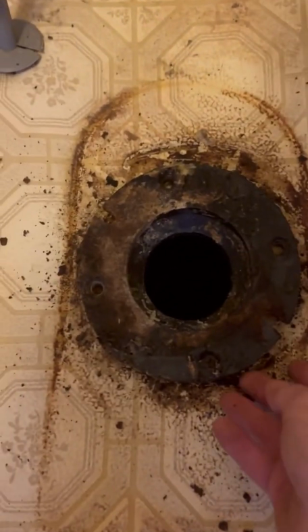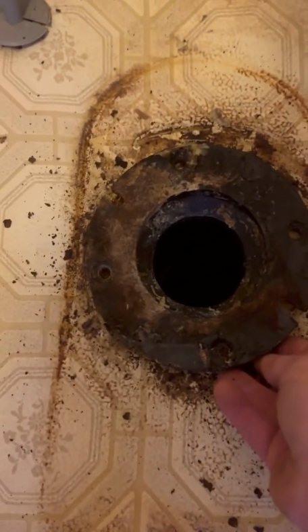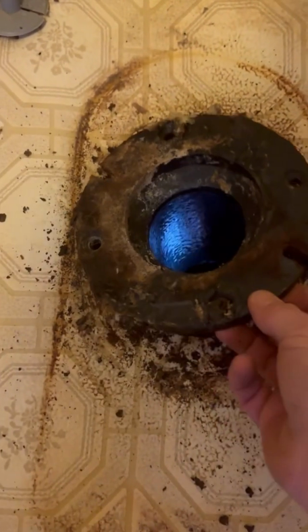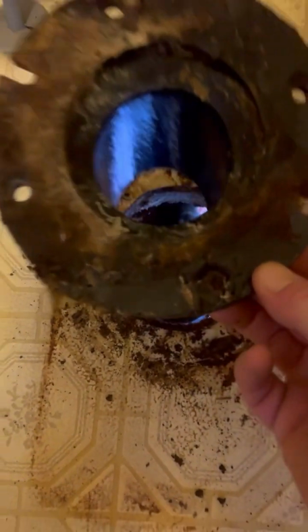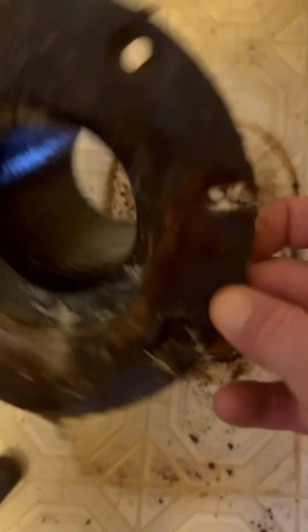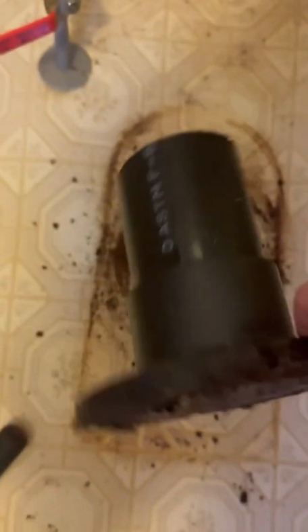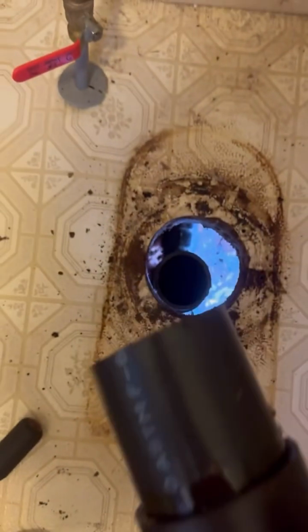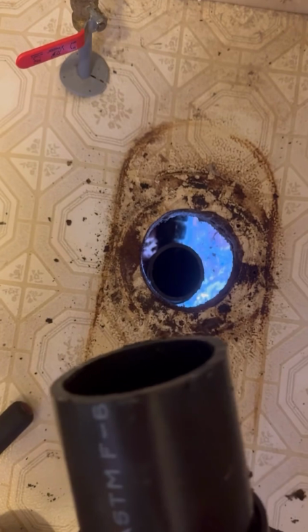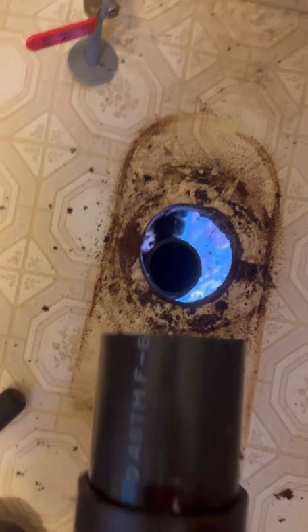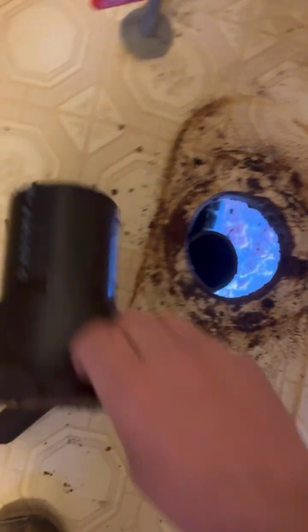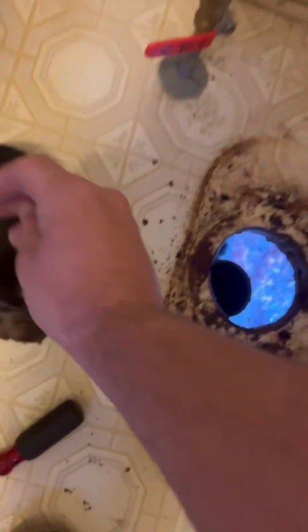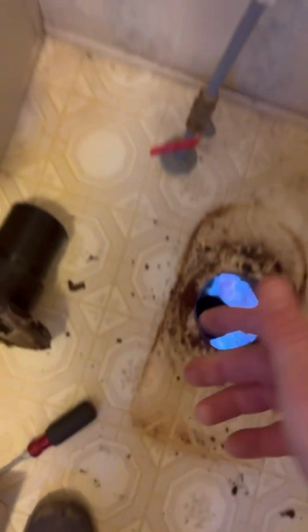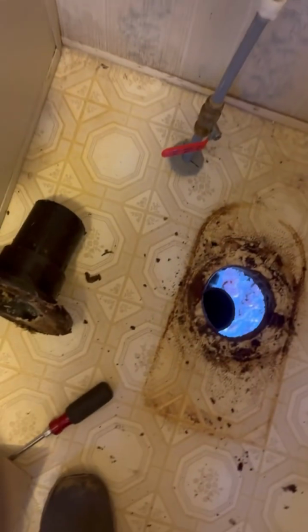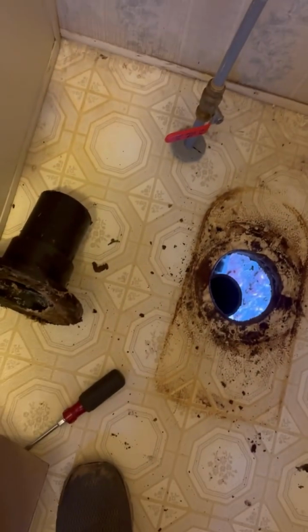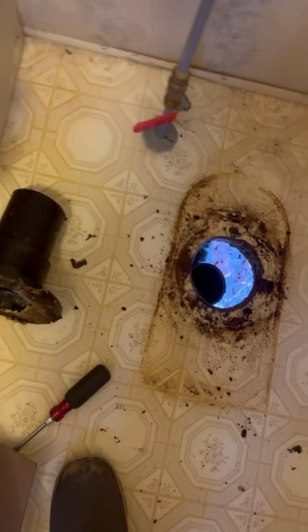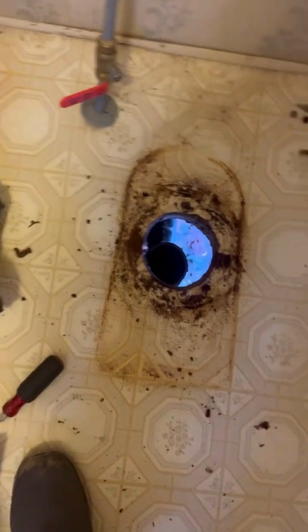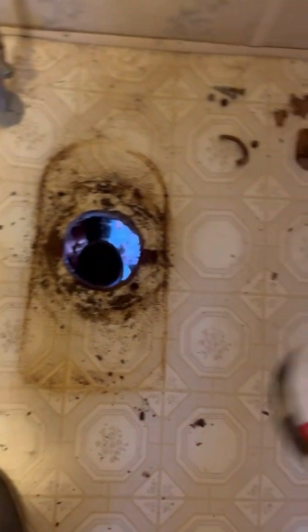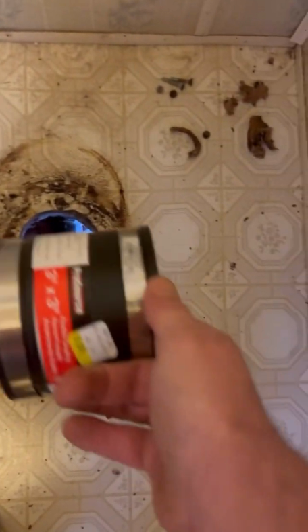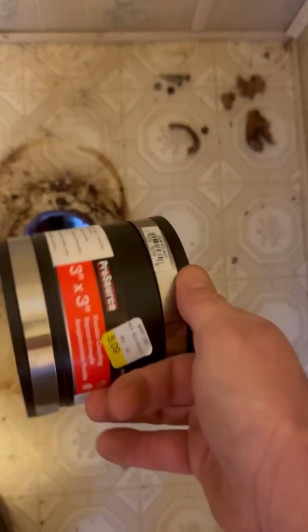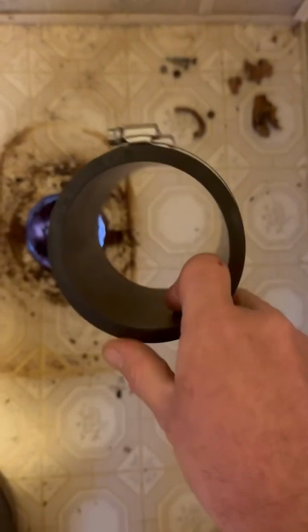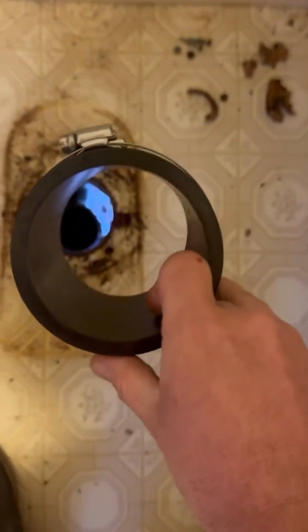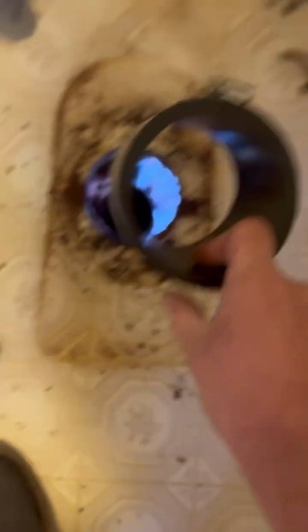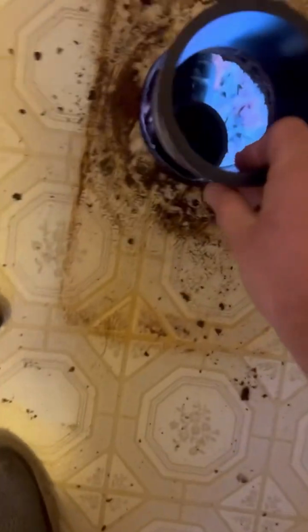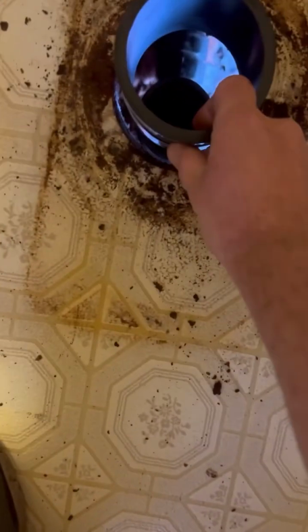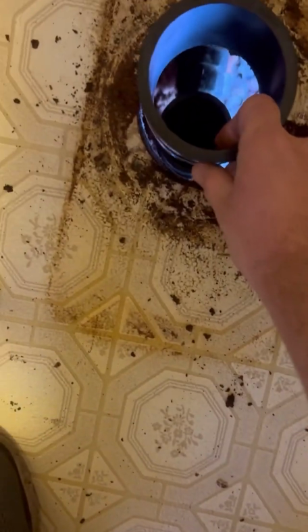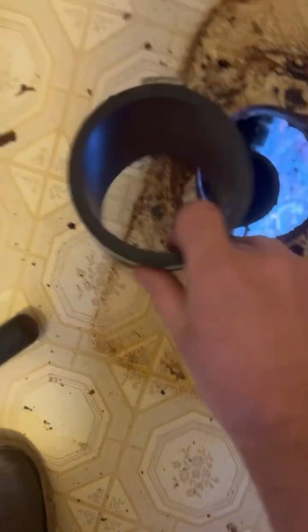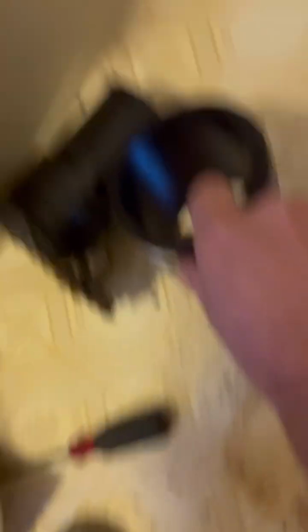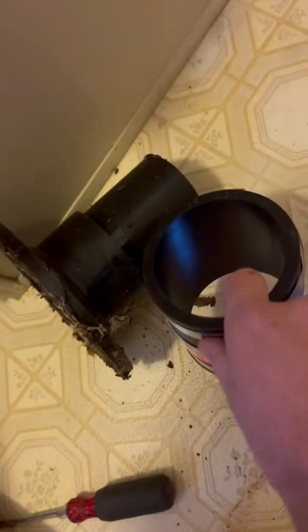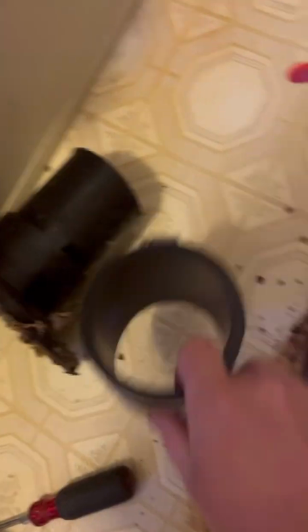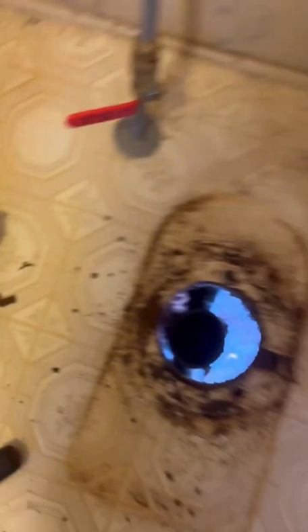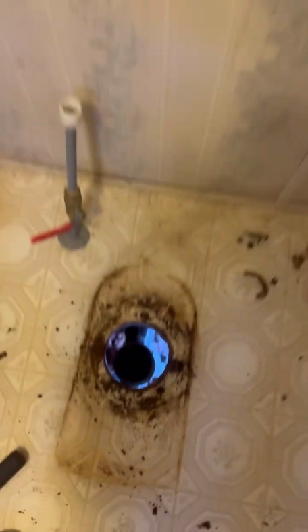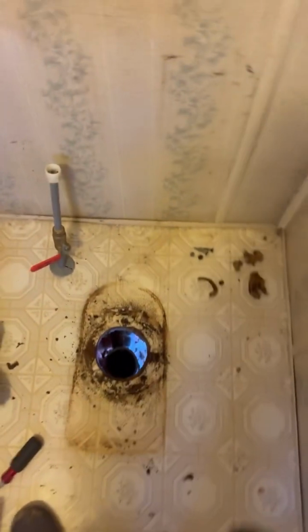Once you cut it, just take it right out. There you go. And once we fix the floor, we'll just take a coupling and put it right over it like that. Put the old one back on it. Good to go.